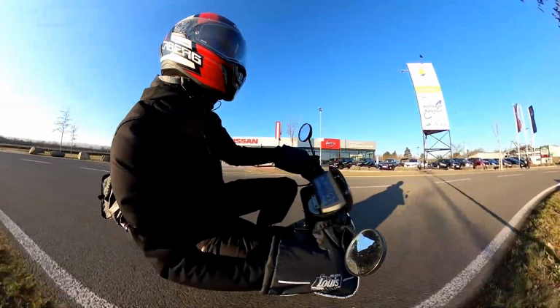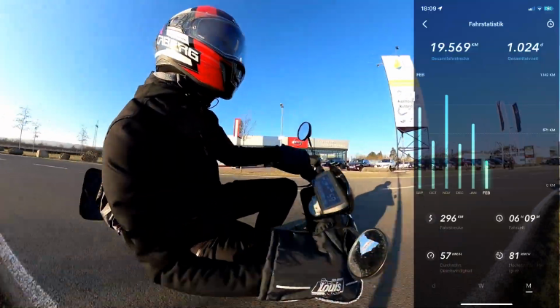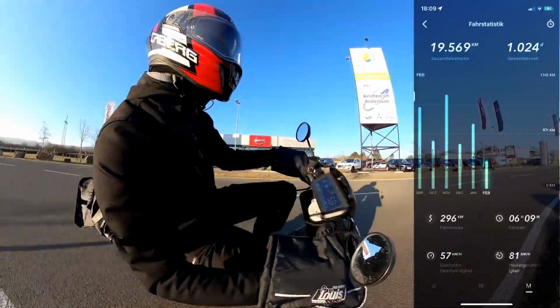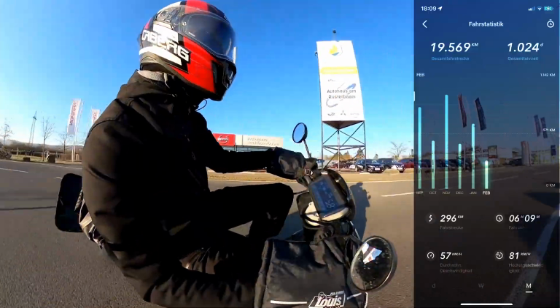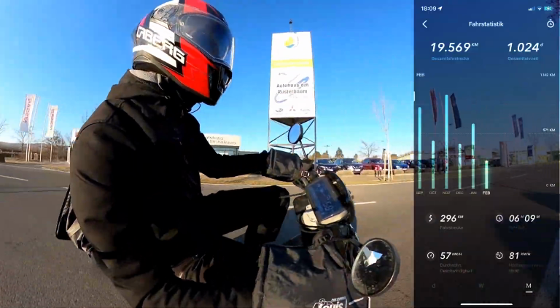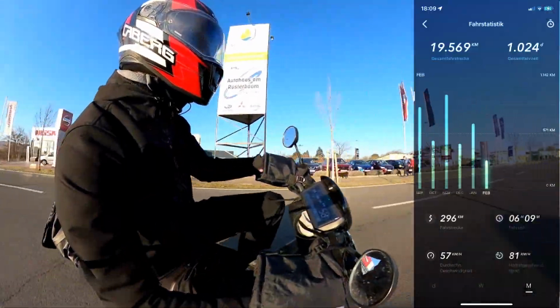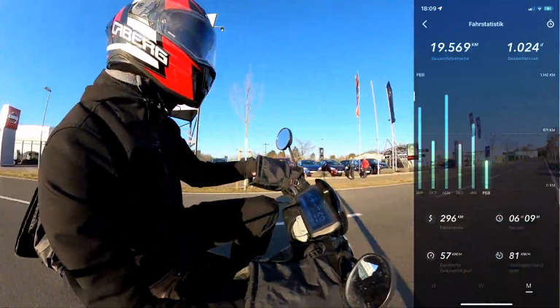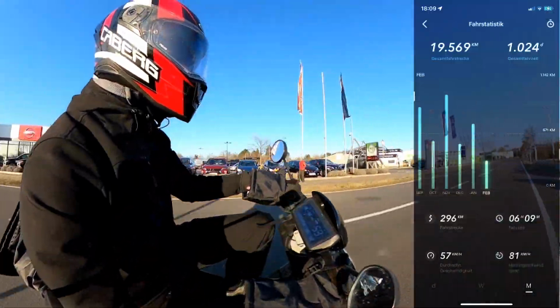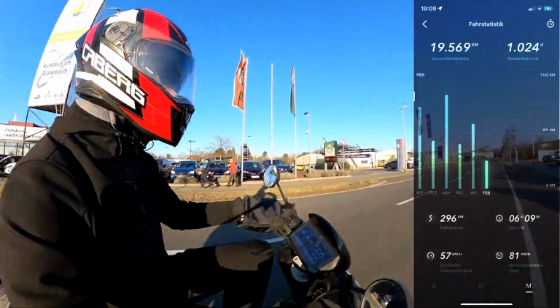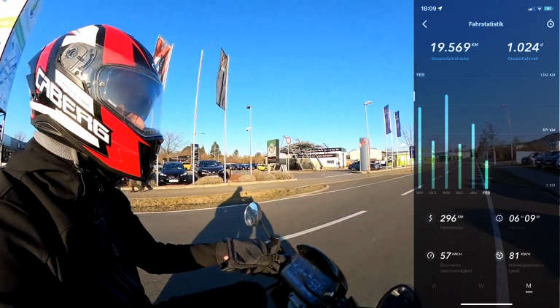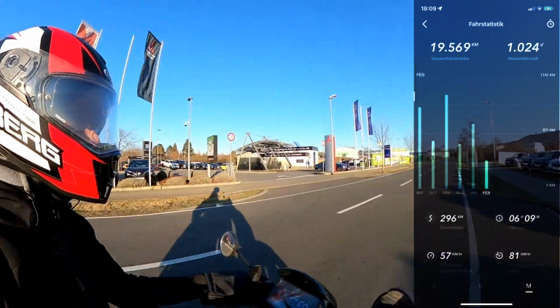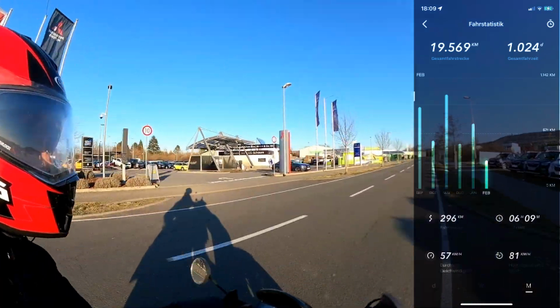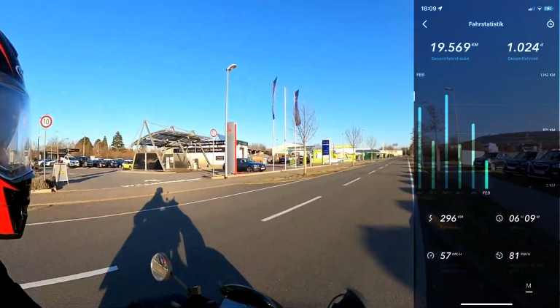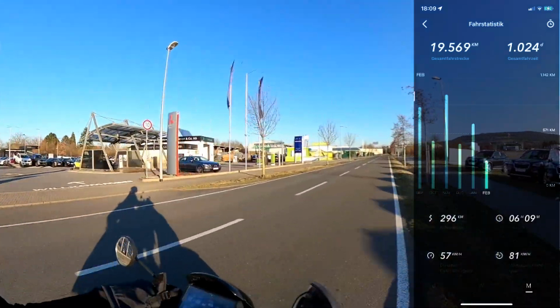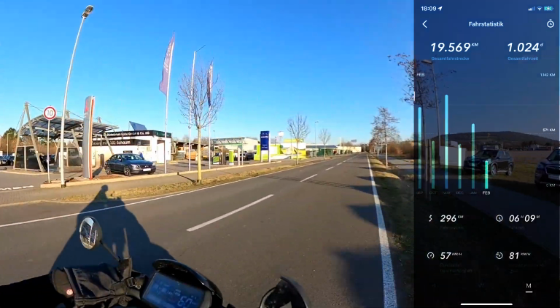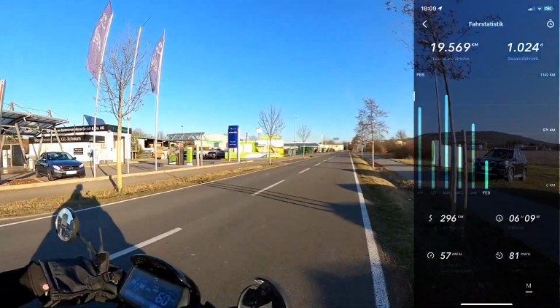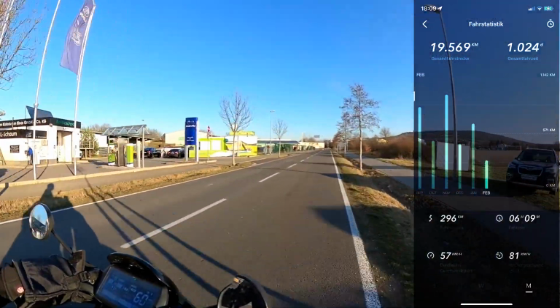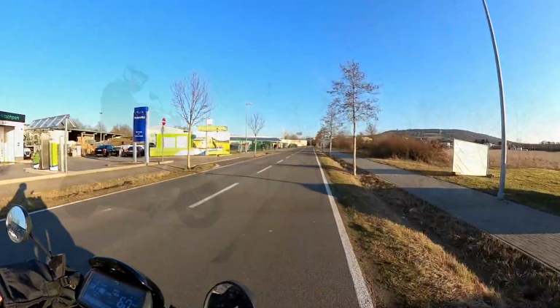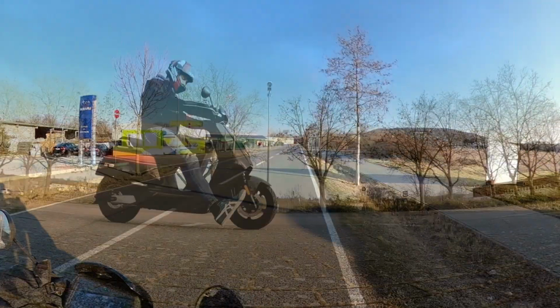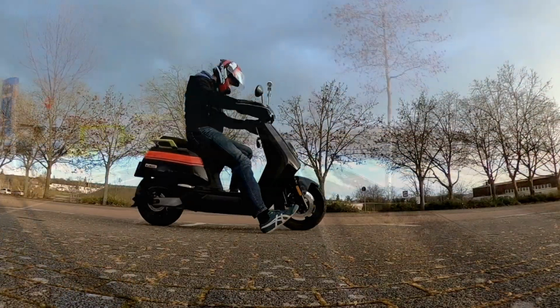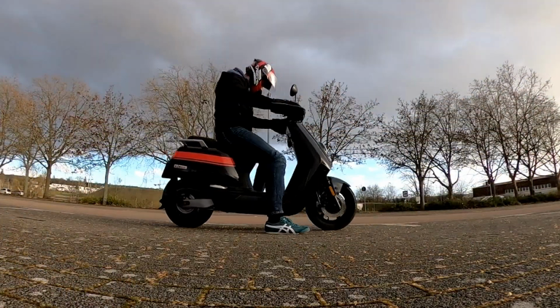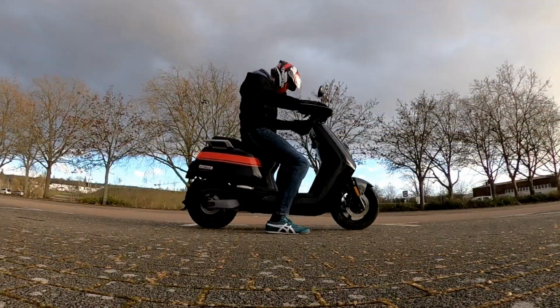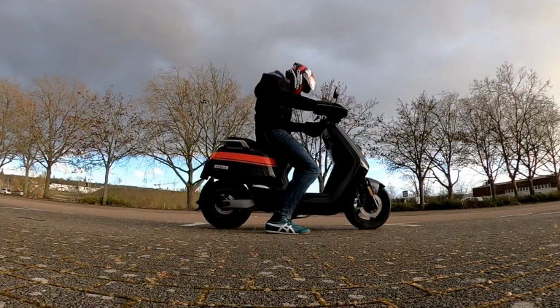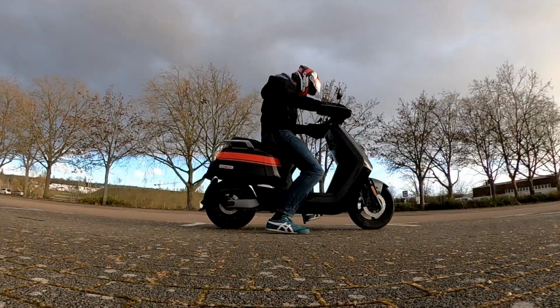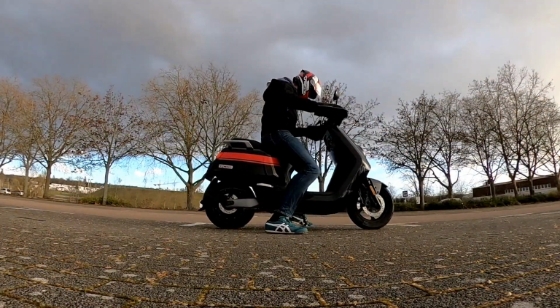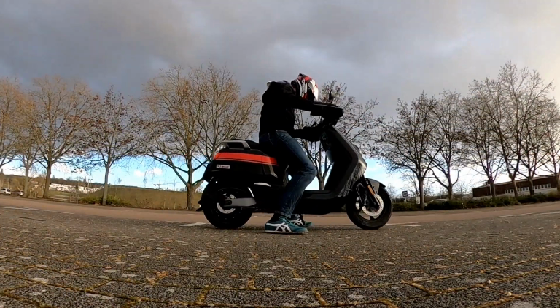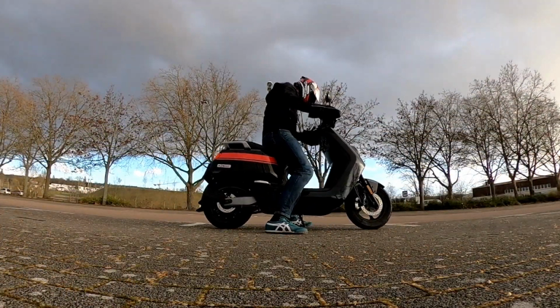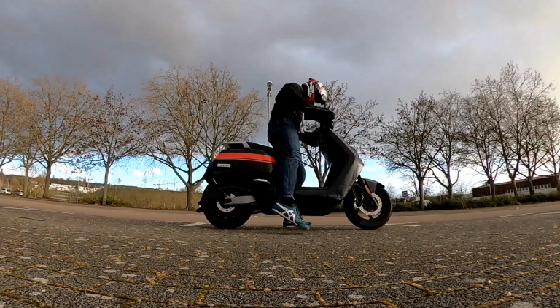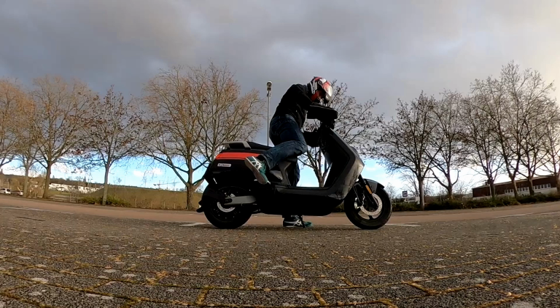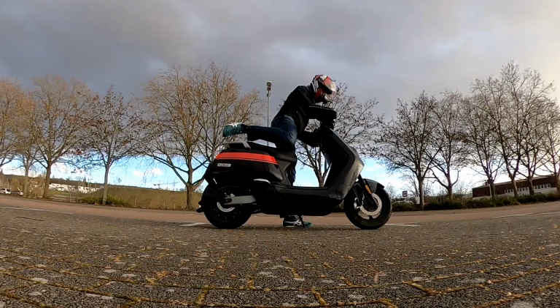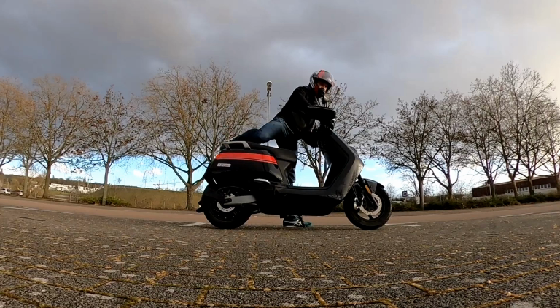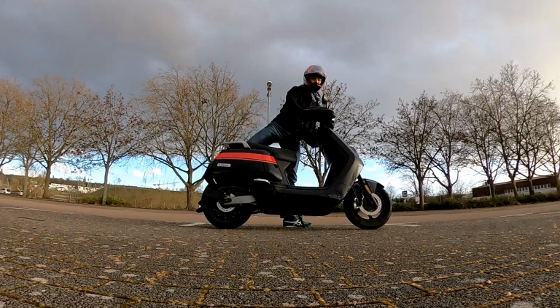Almost three years passed and I made nearly 20,000 km on my new NGT. Time to have a short update on the condition of my electric scooter.